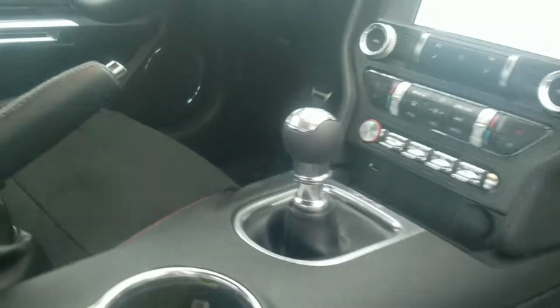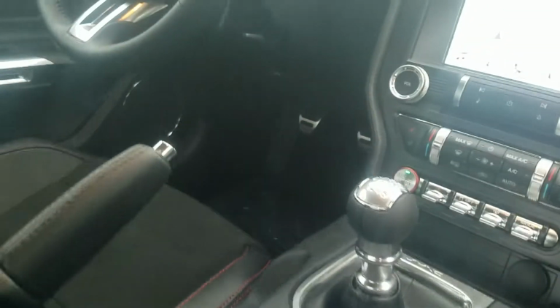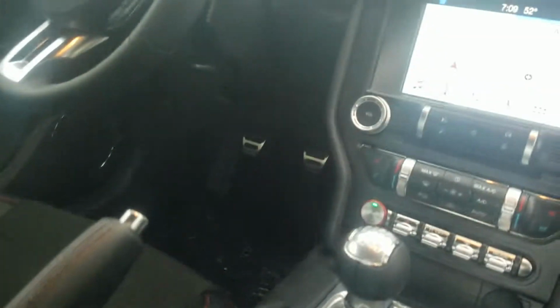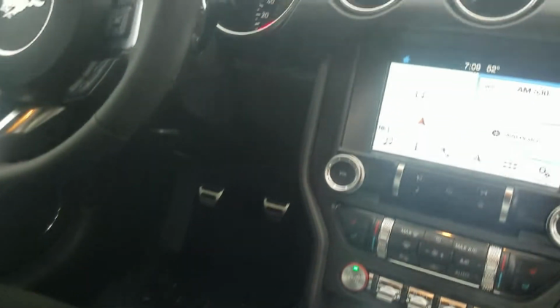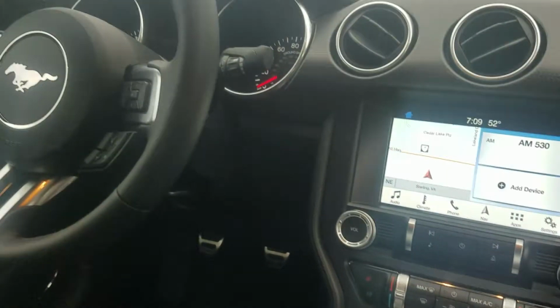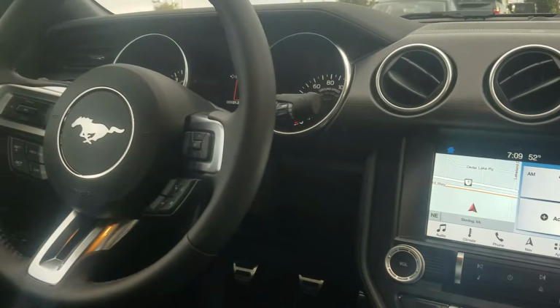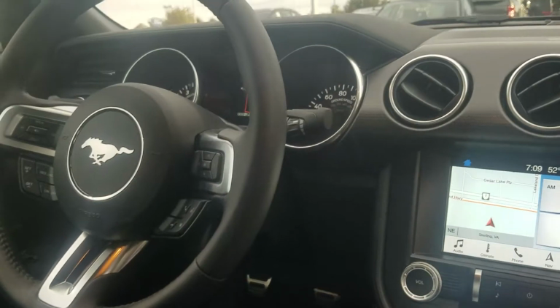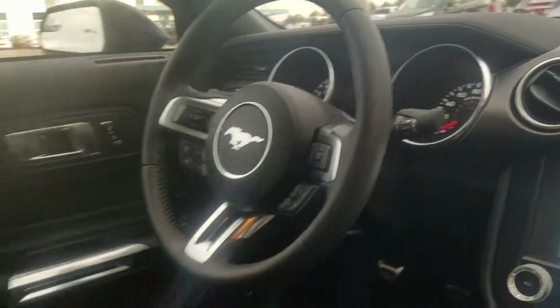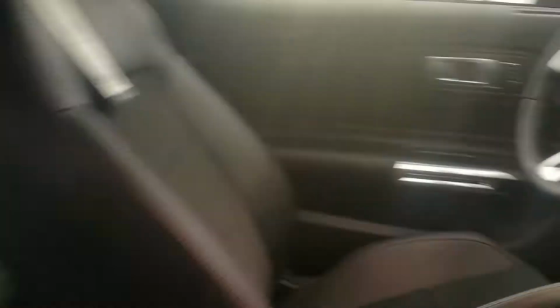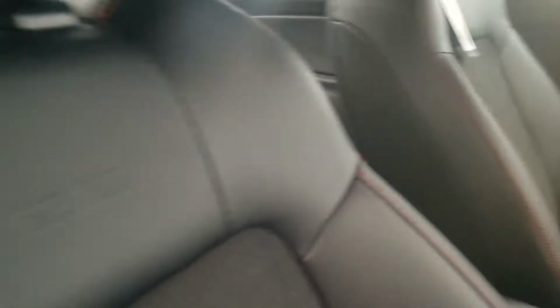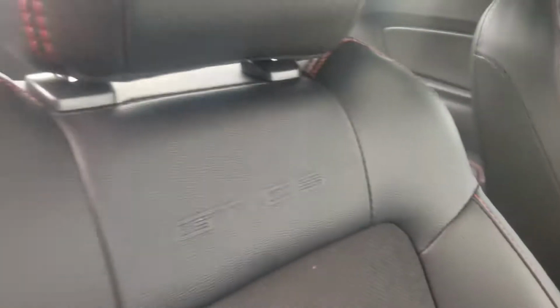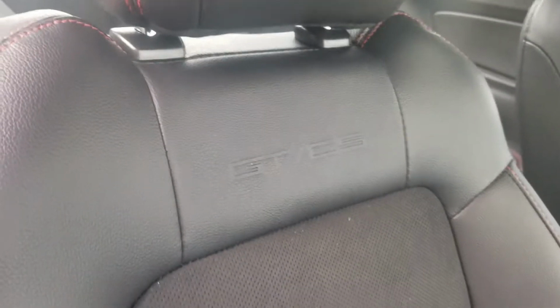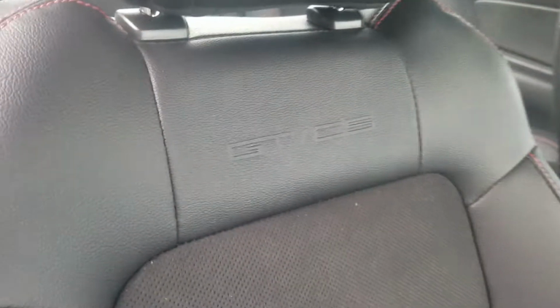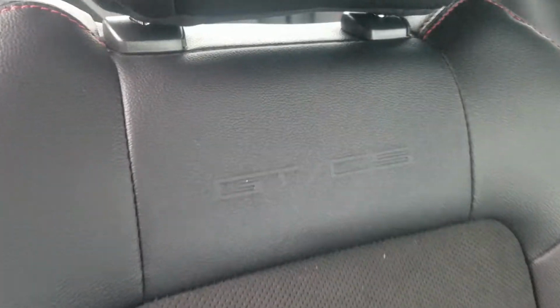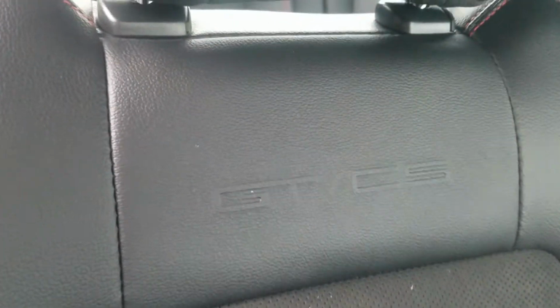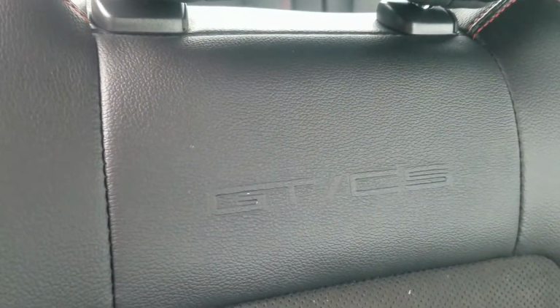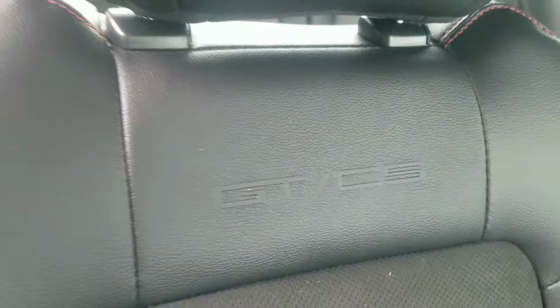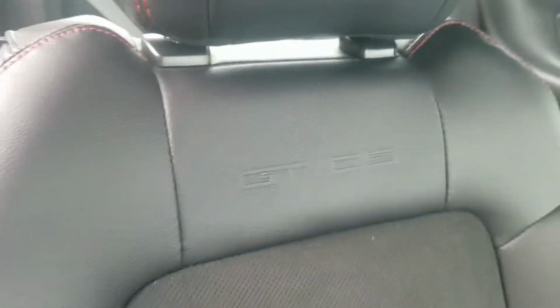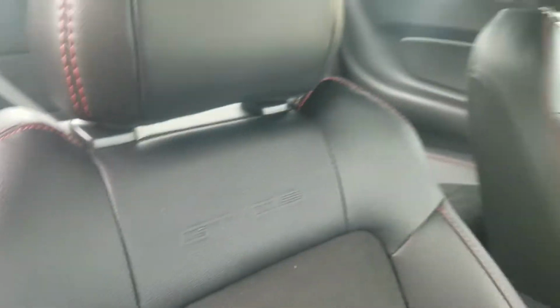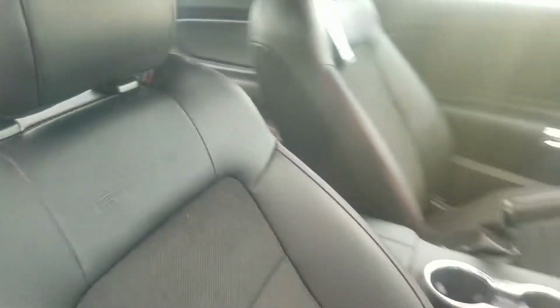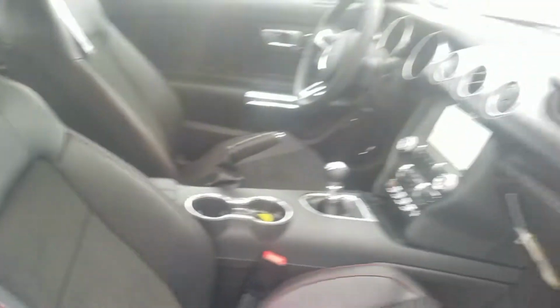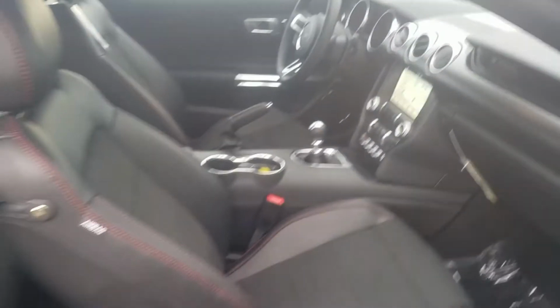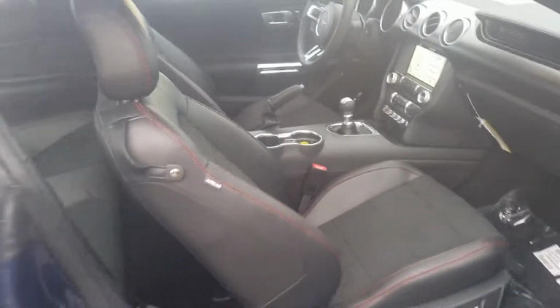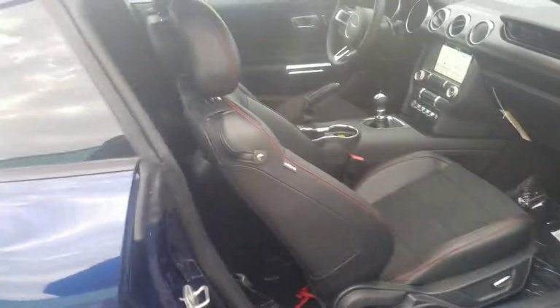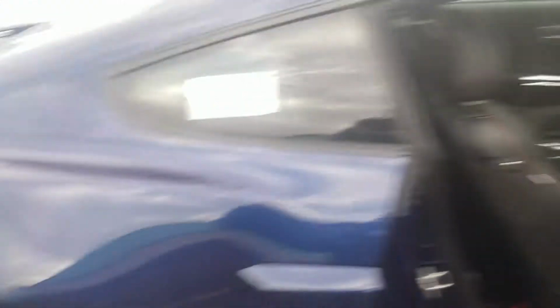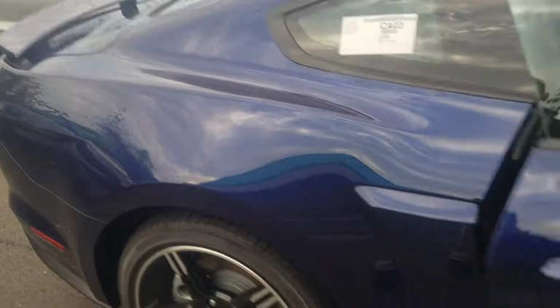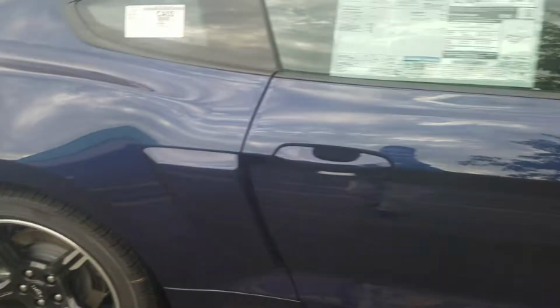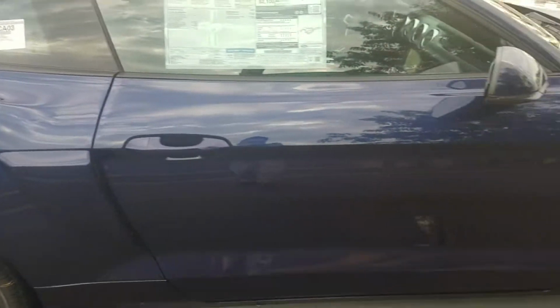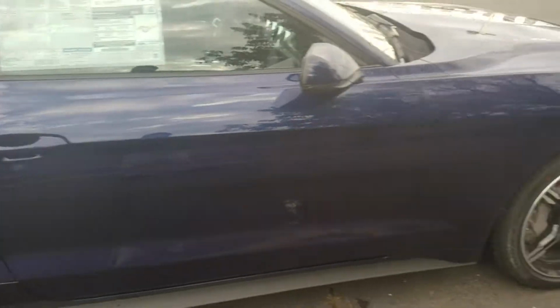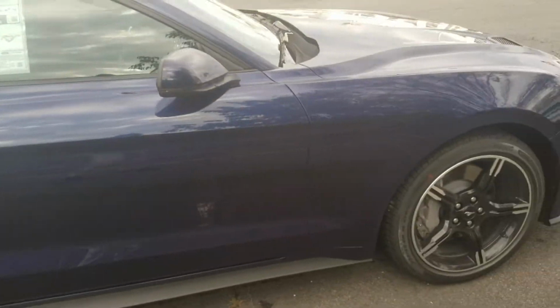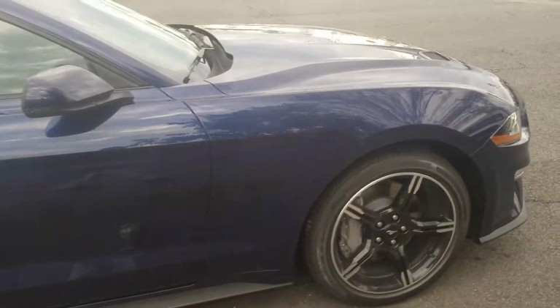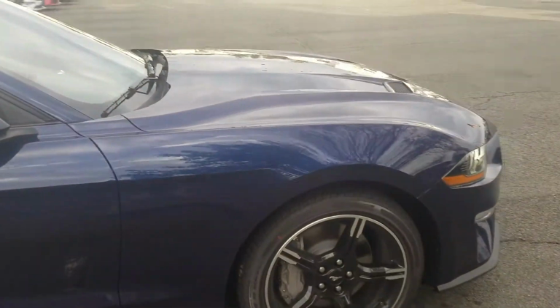Of course it's a six-speed manual. I just want to let you check it out for yourself. Of course the GT California Special branding is loaded into those seats. Let me know how I can help and what questions you have for me.